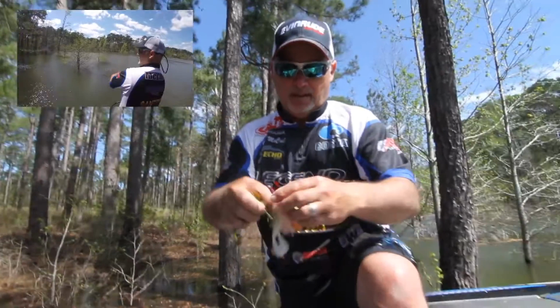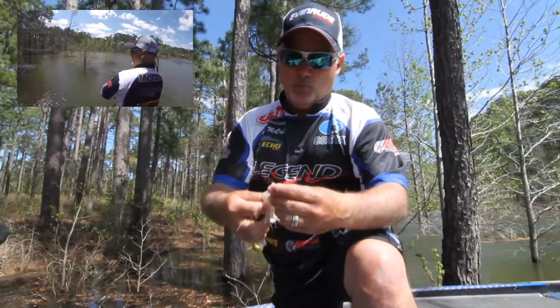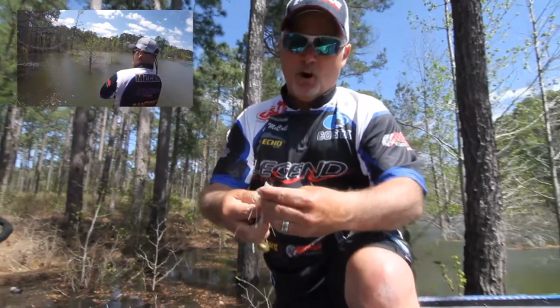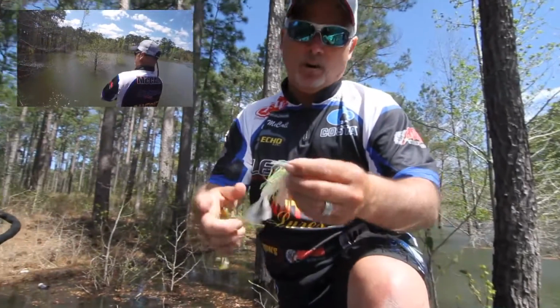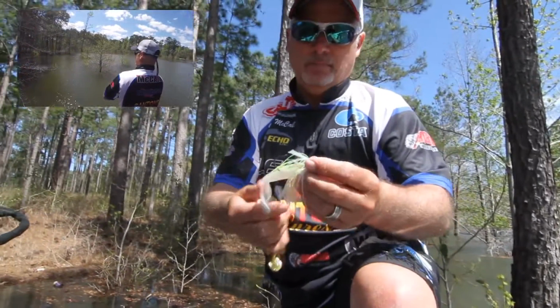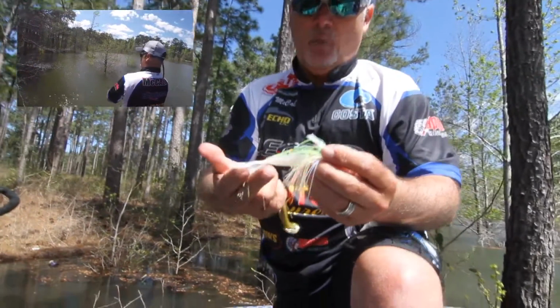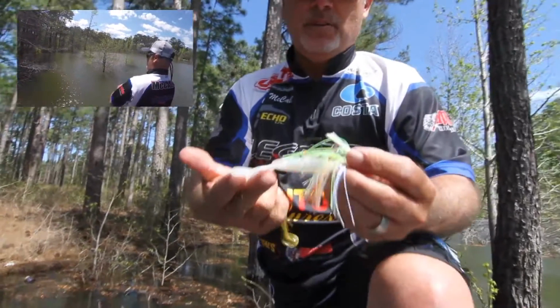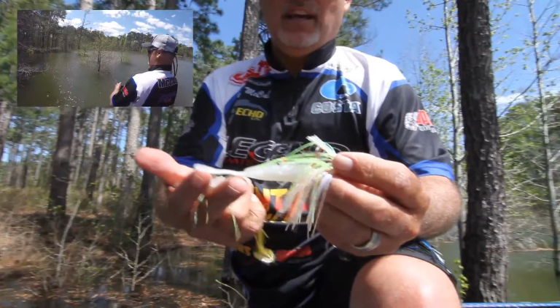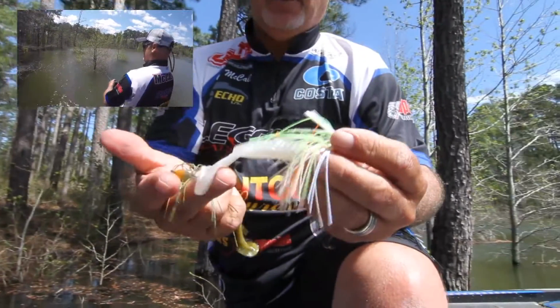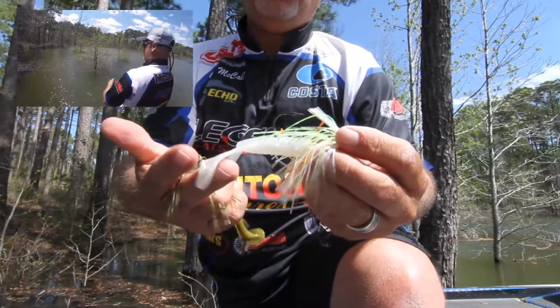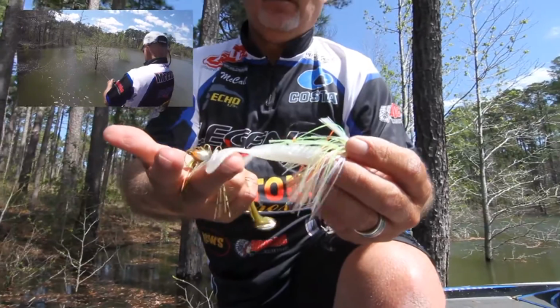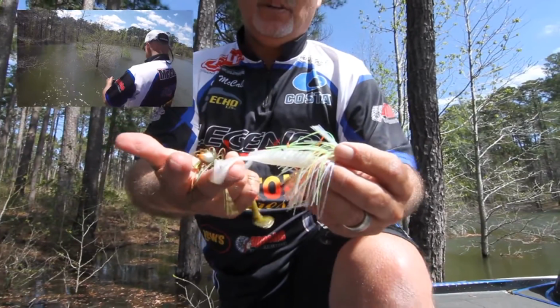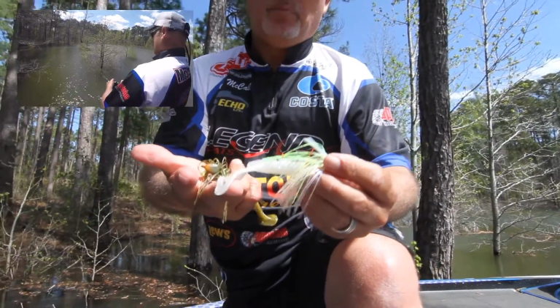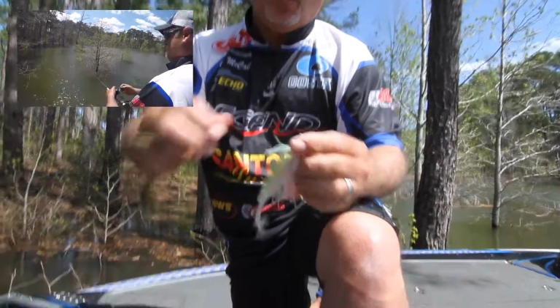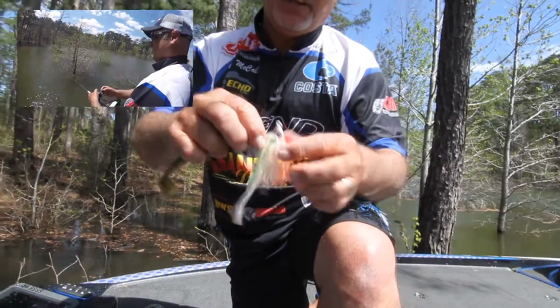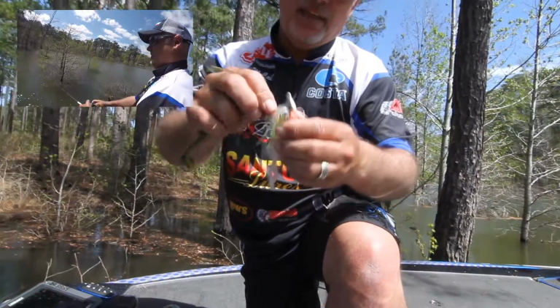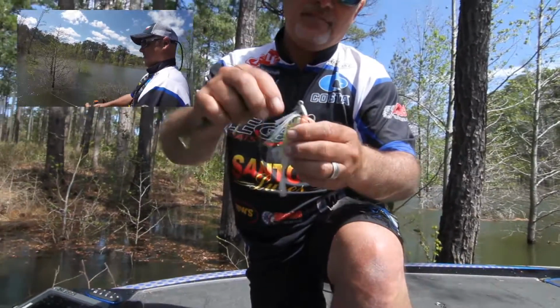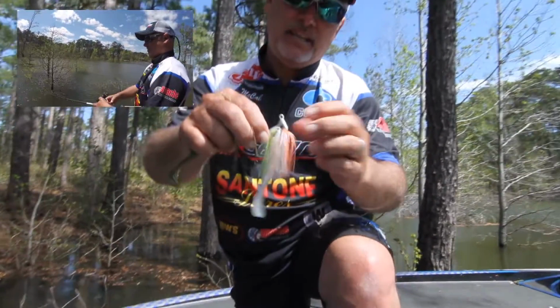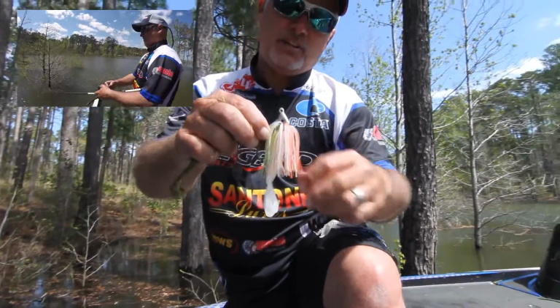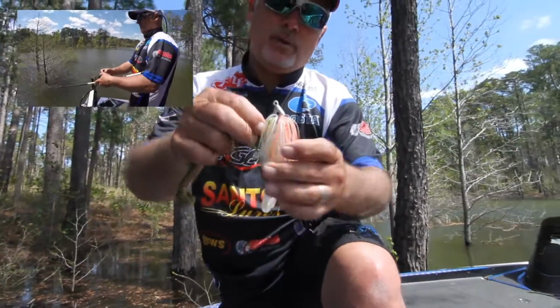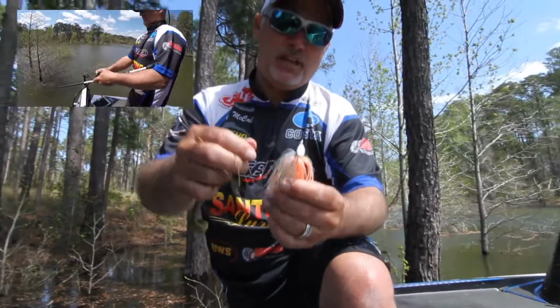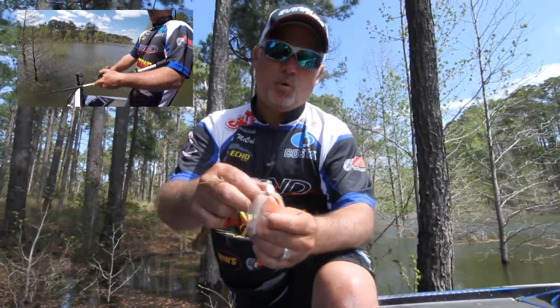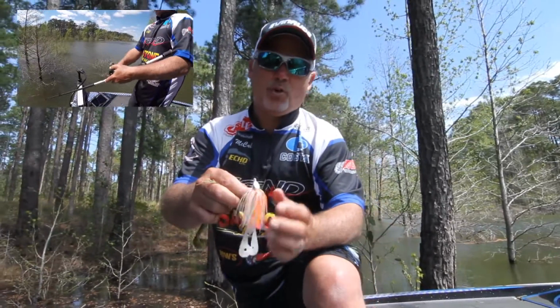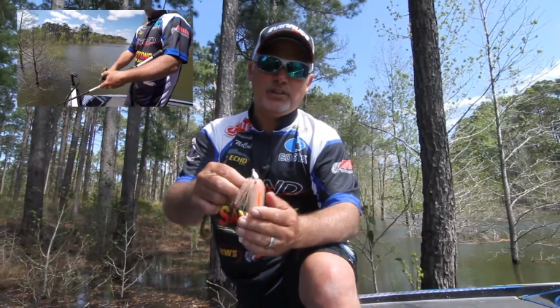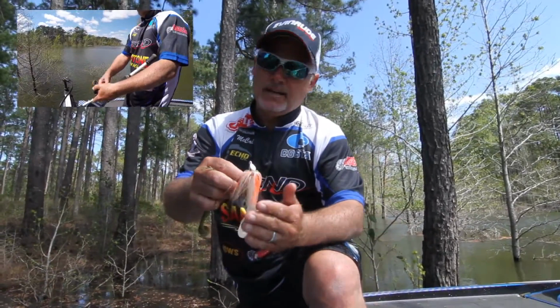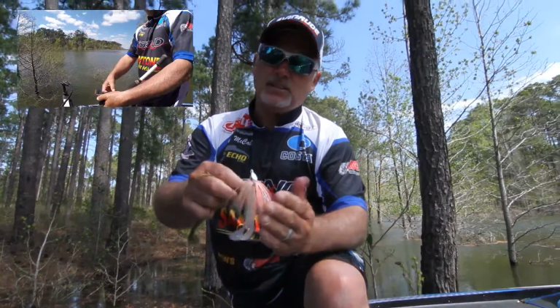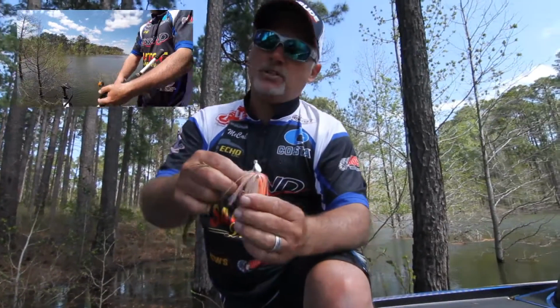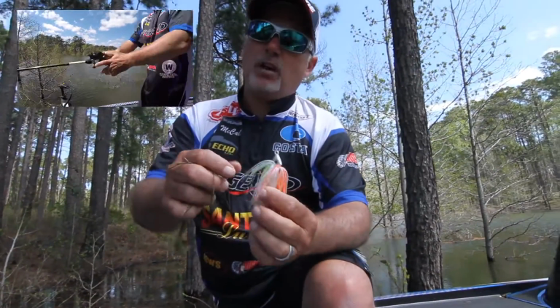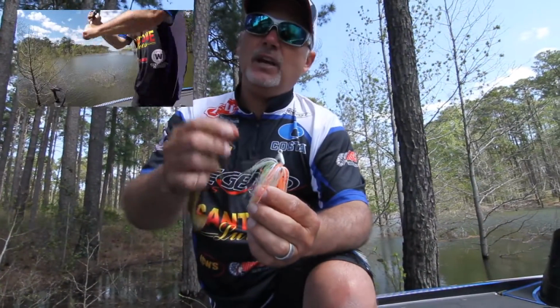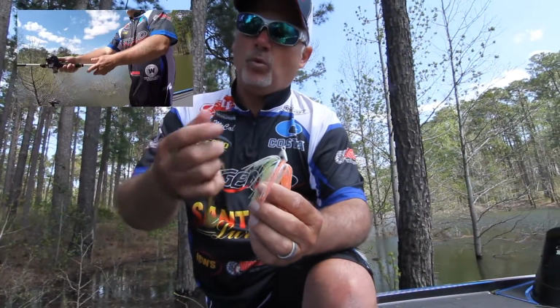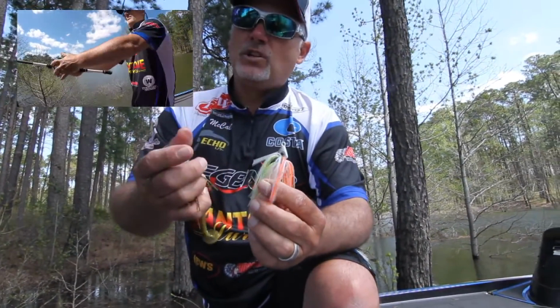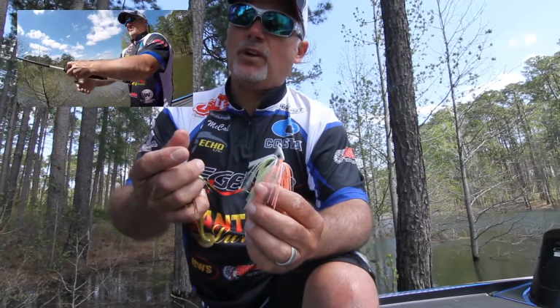This is more my dirty water color. I want something that's going to give me a big bulky trailer, which the Gambler Burner Crawl does, and the 5/16th Sandtone Swim Jig. It's got the orange and the chartreuse in it. This is always a top color for me when the water's a little off color.